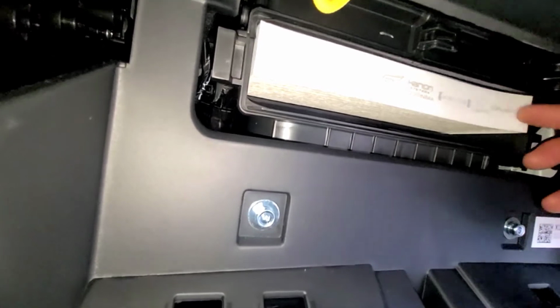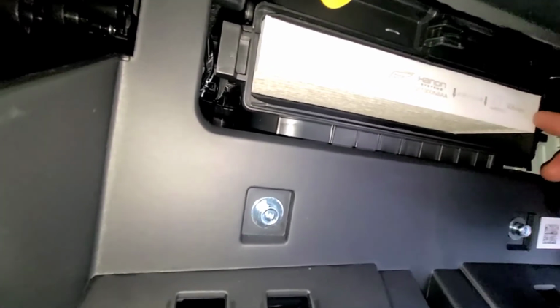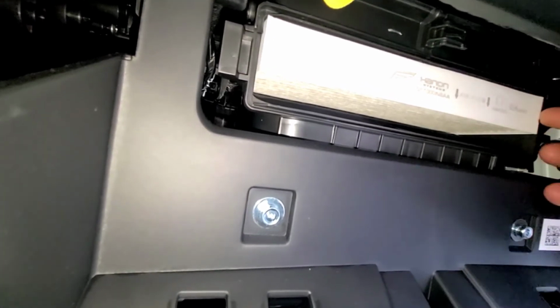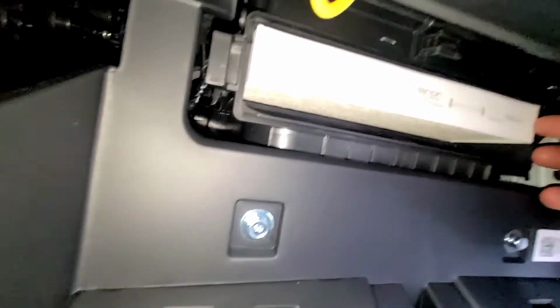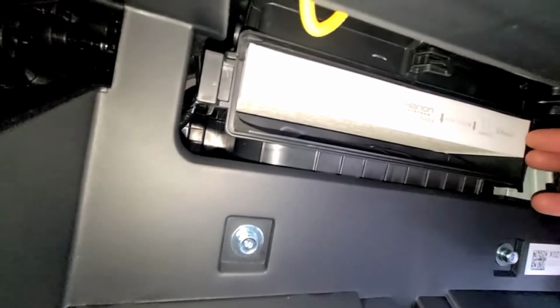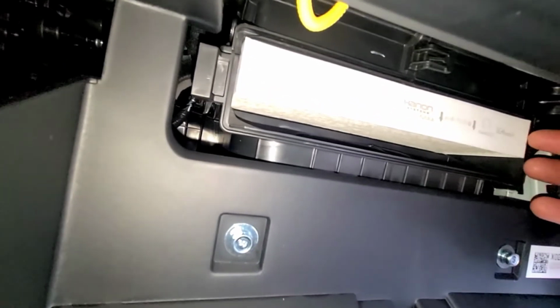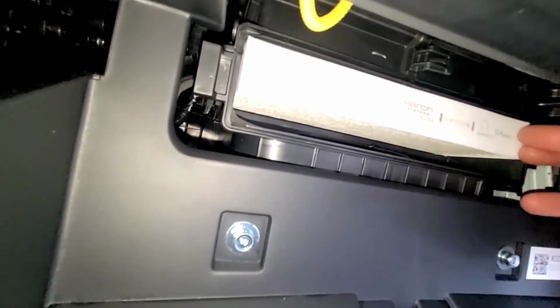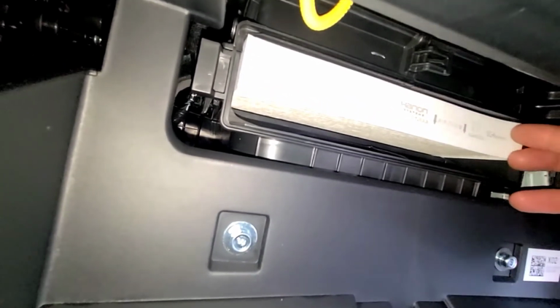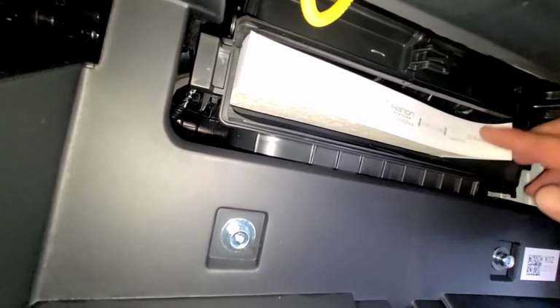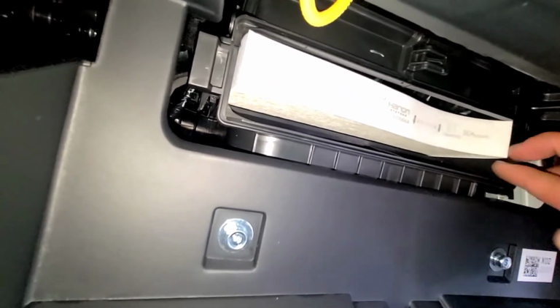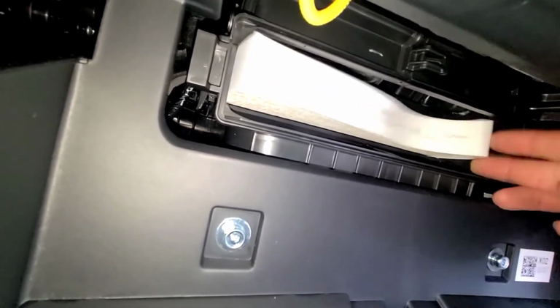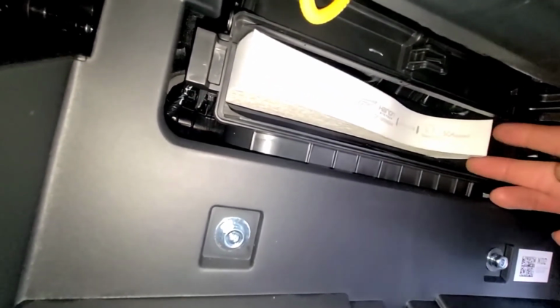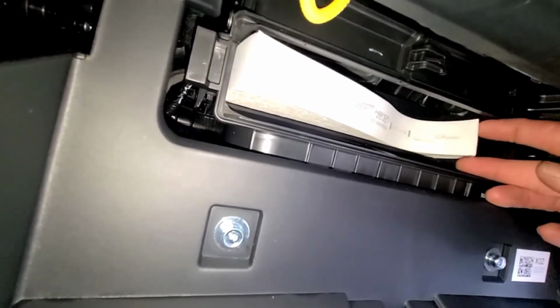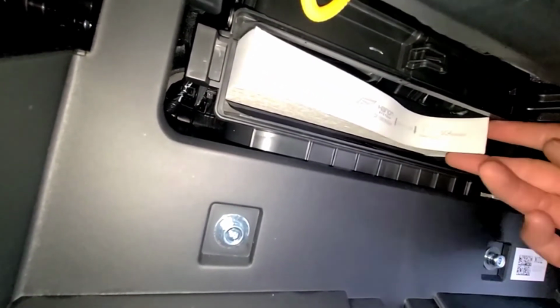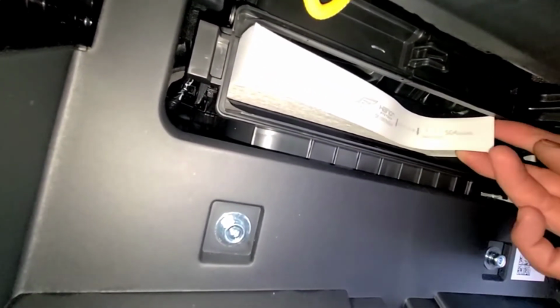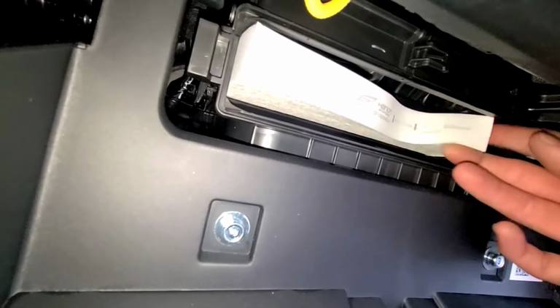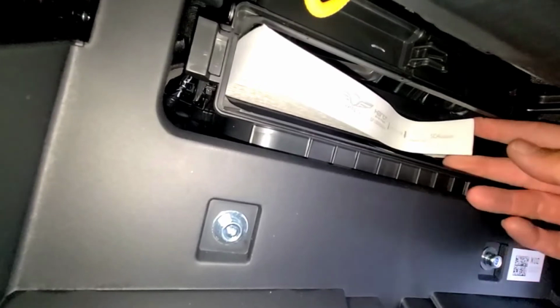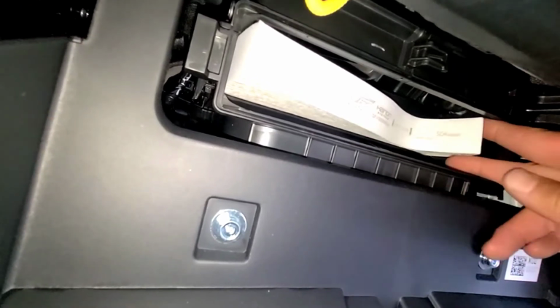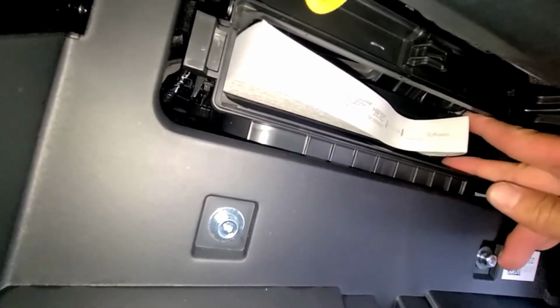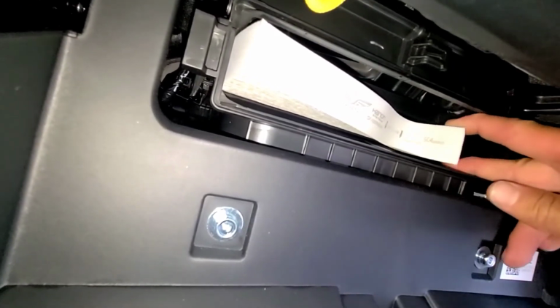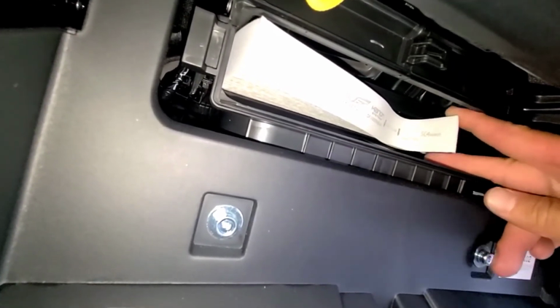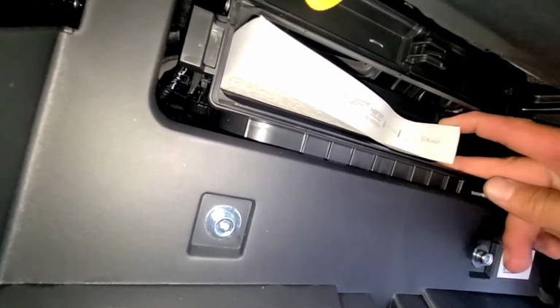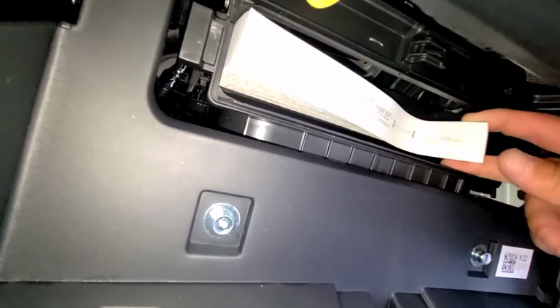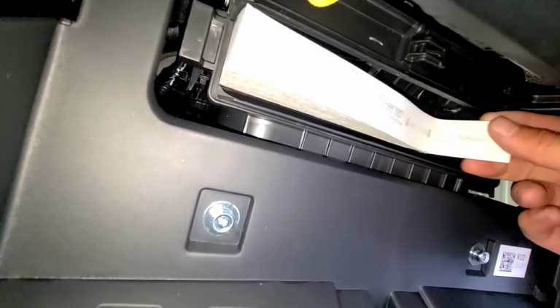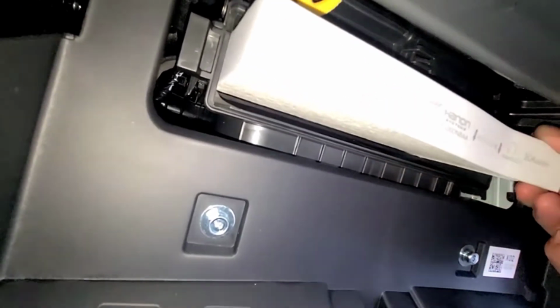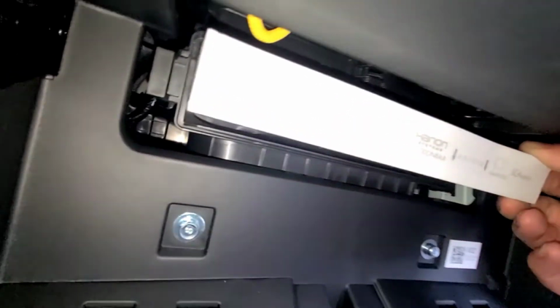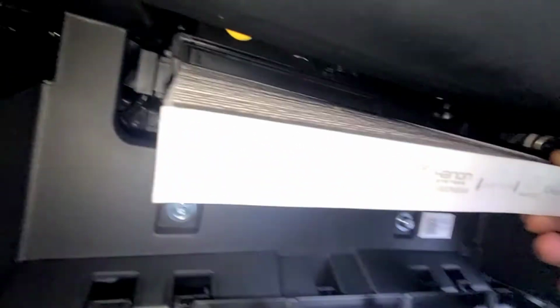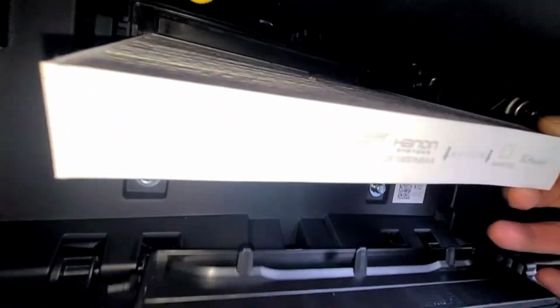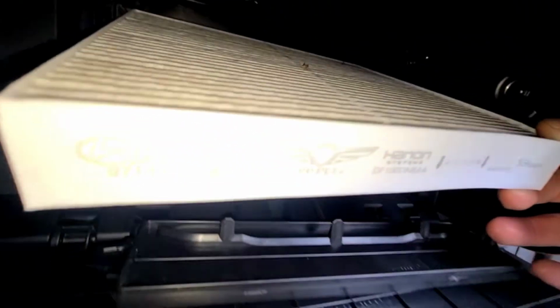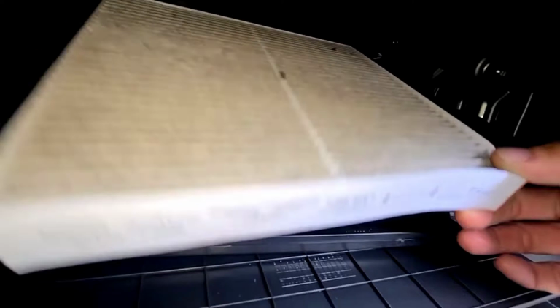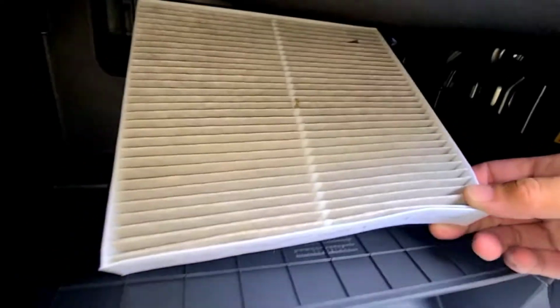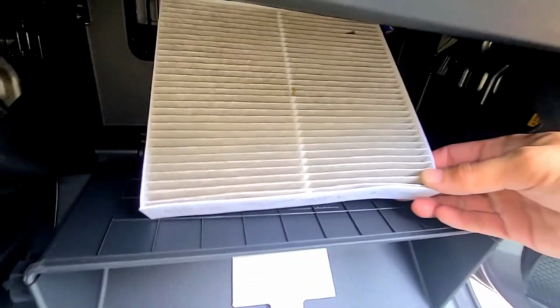The cabin filter is right here. What you're going to do is kind of squish the filter in a little bit so you can get your hand in. Just pull it and remove it.